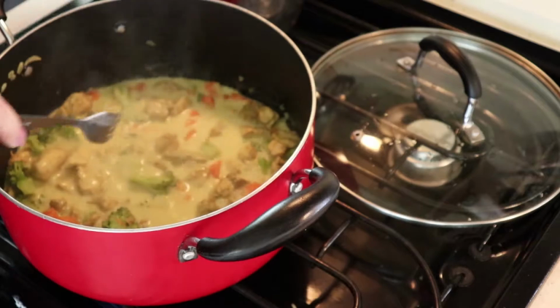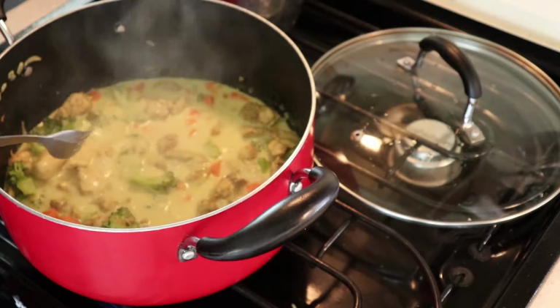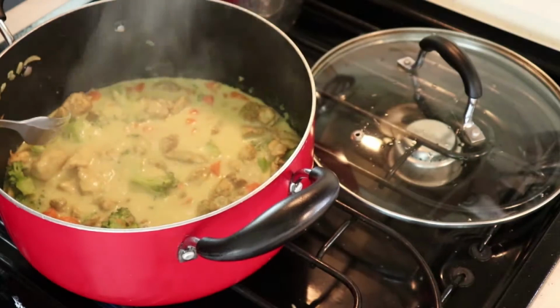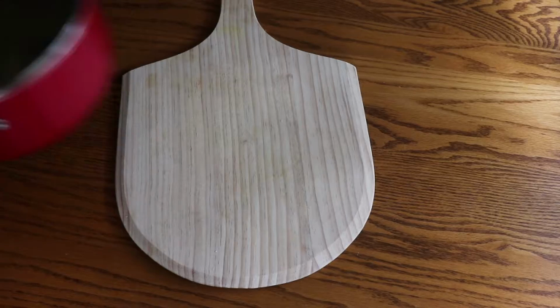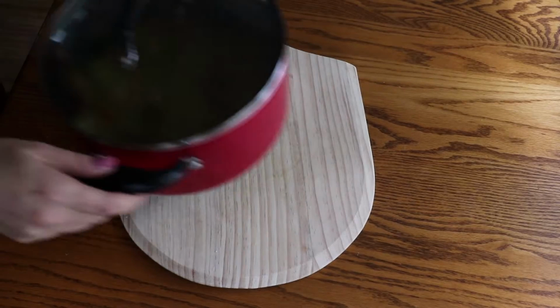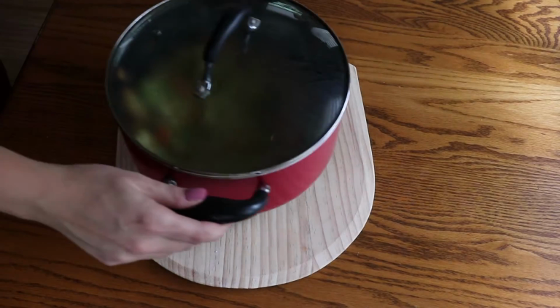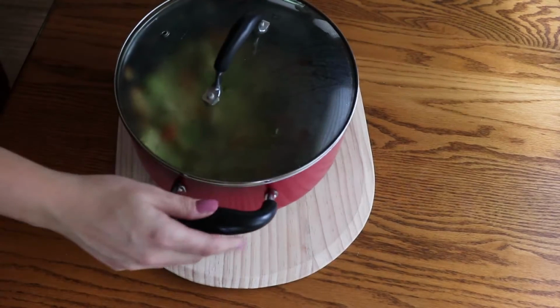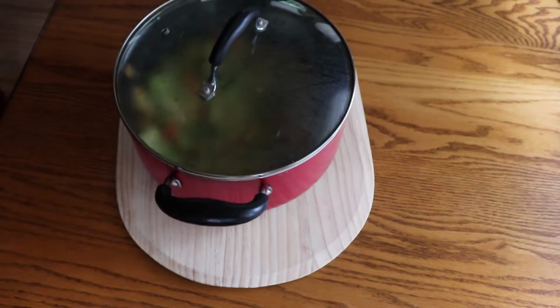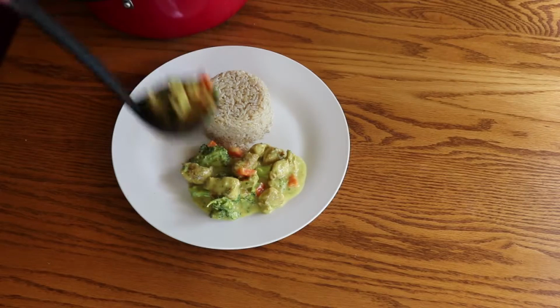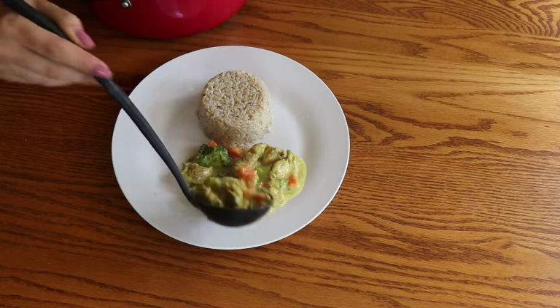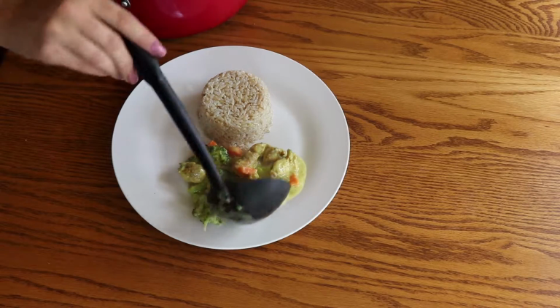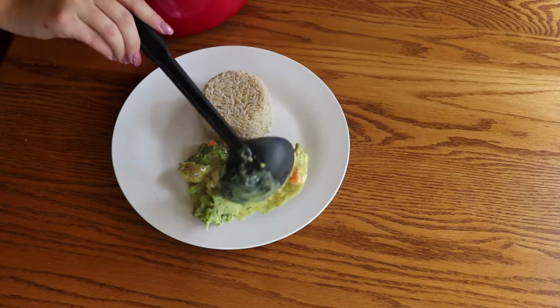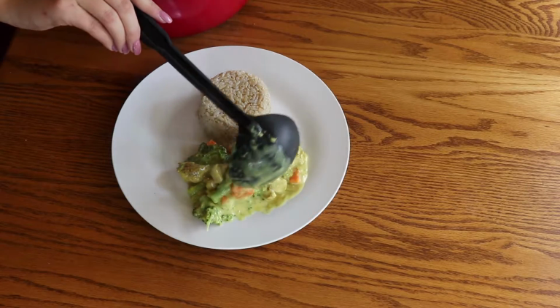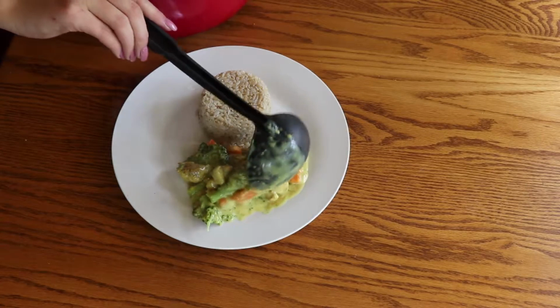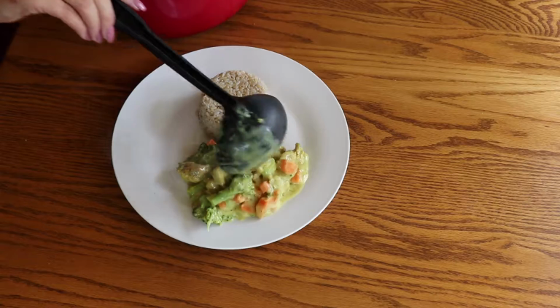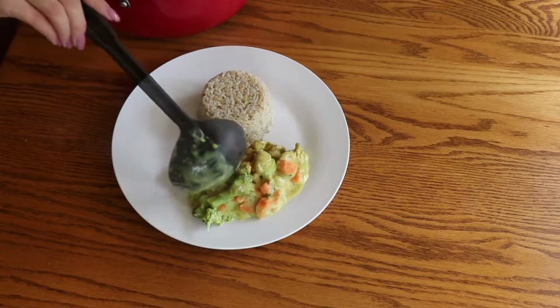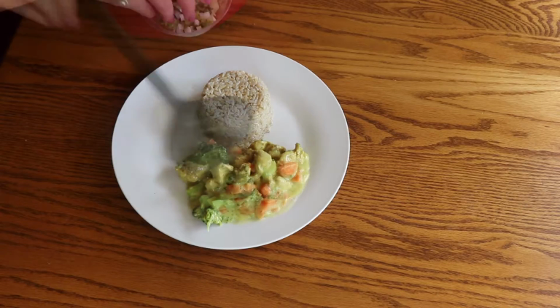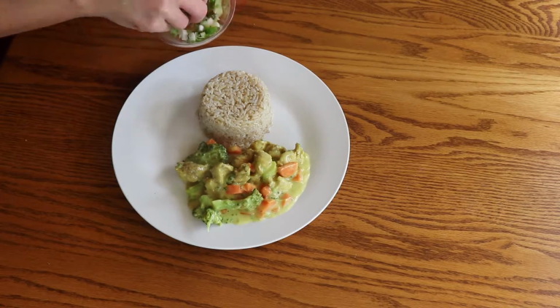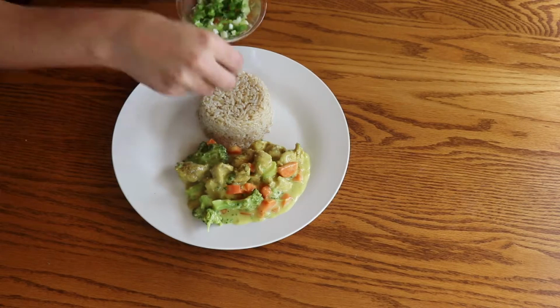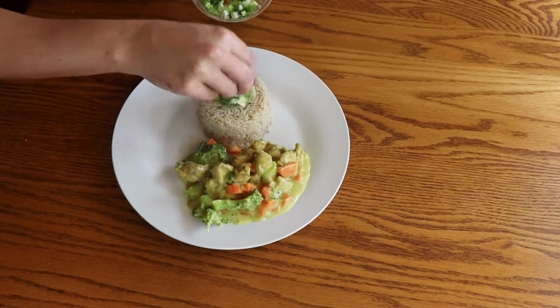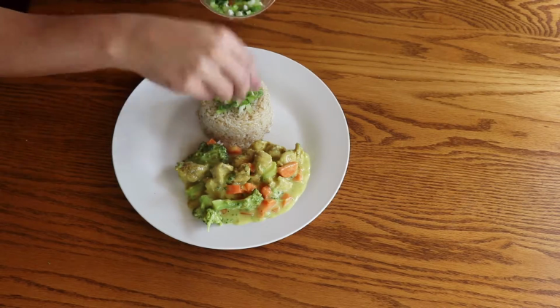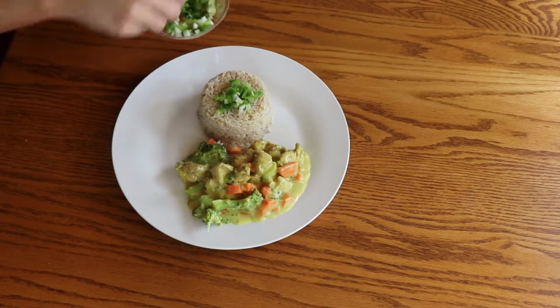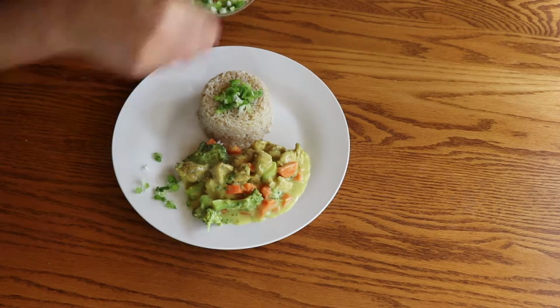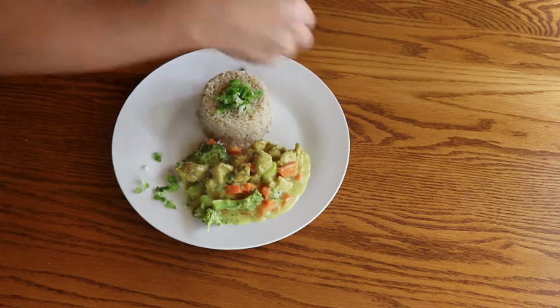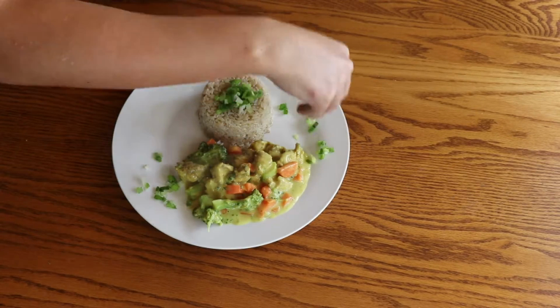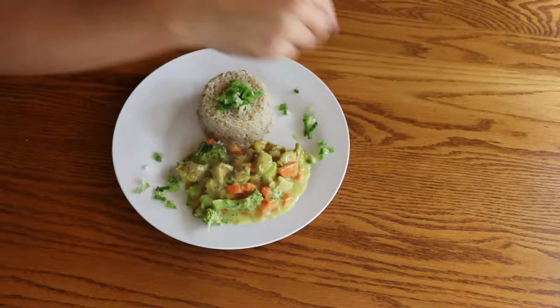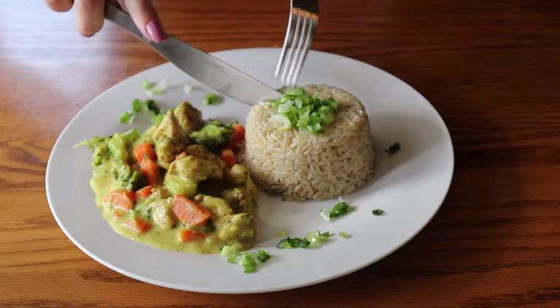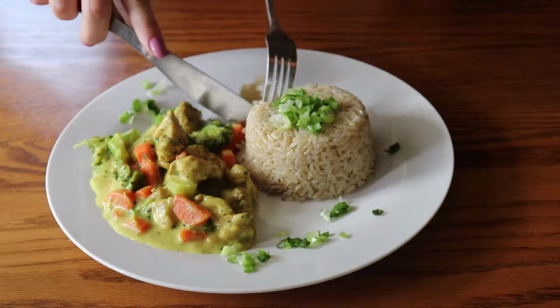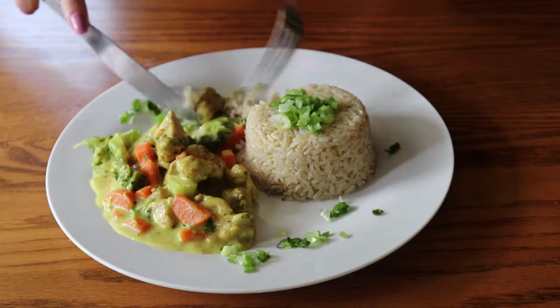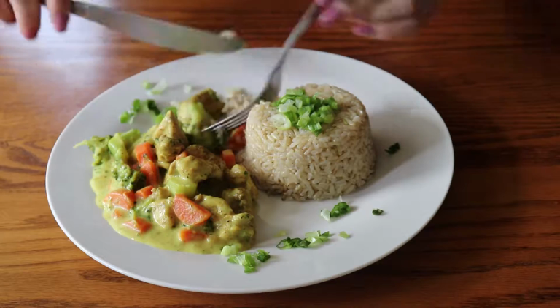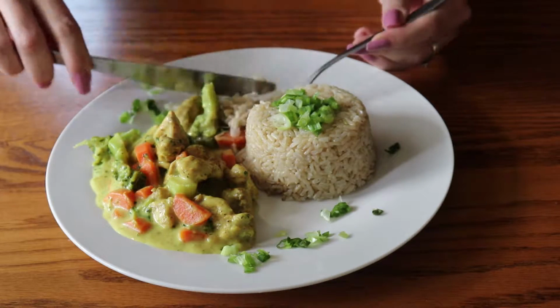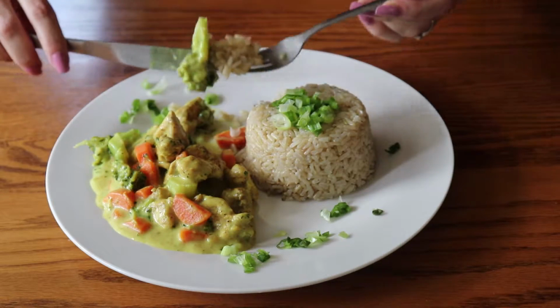Then continue cooking for another 2 minutes. At this point add more salt or pepper if you like, and now it's time to enjoy your super tasty creamy chicken curry.